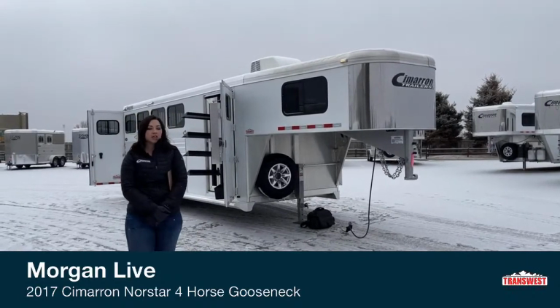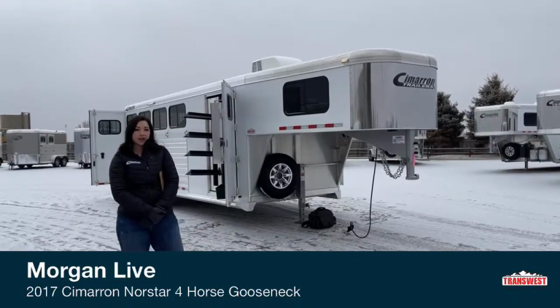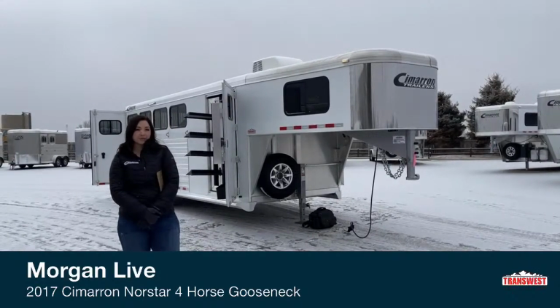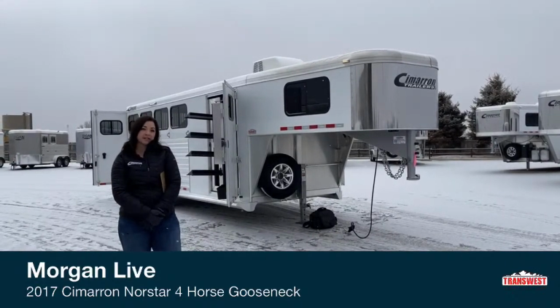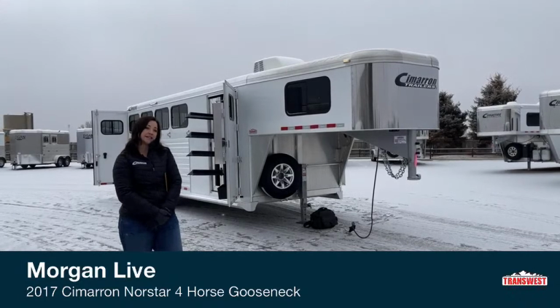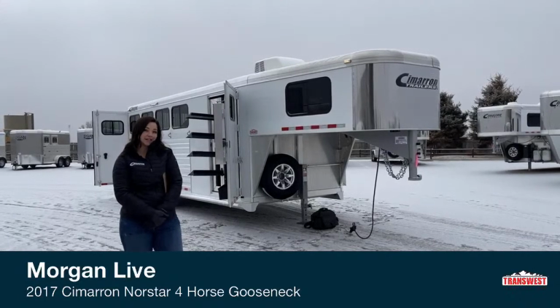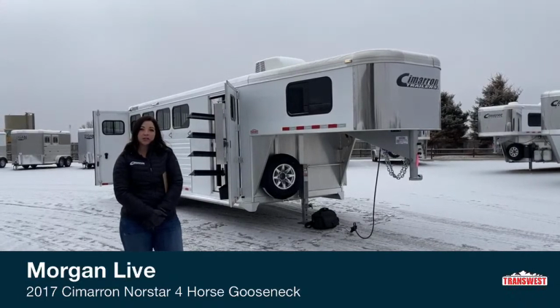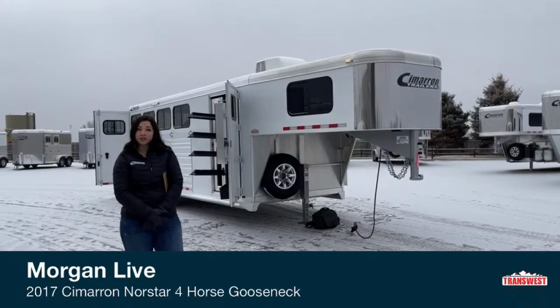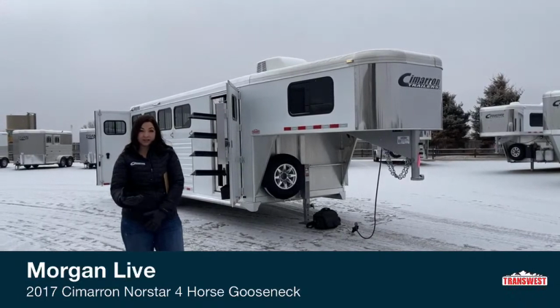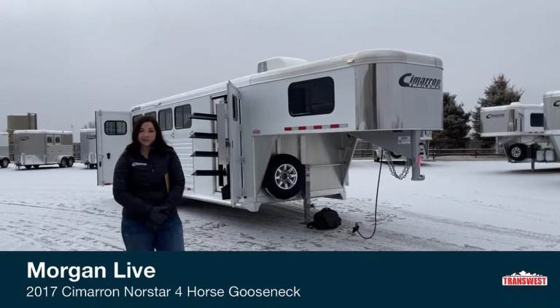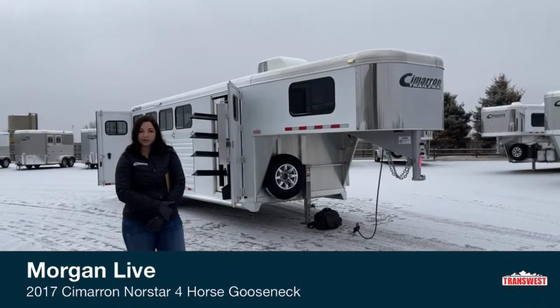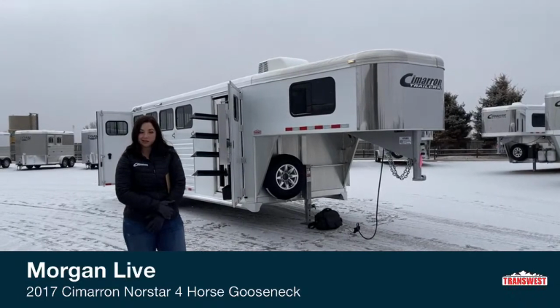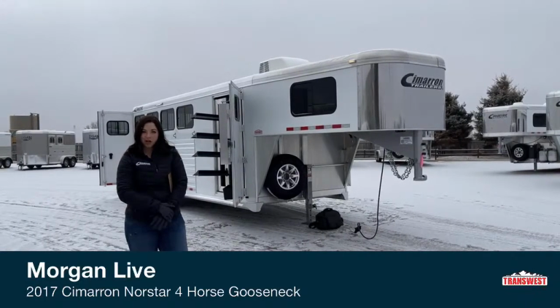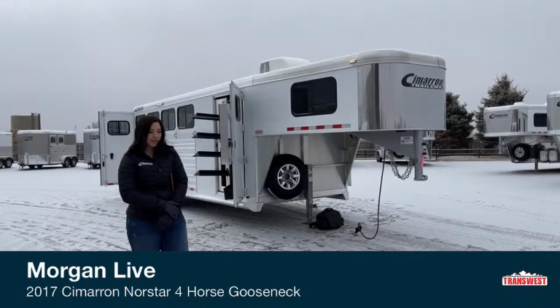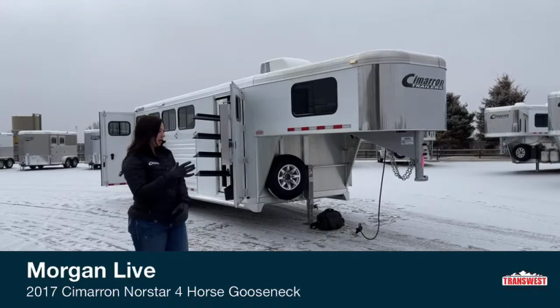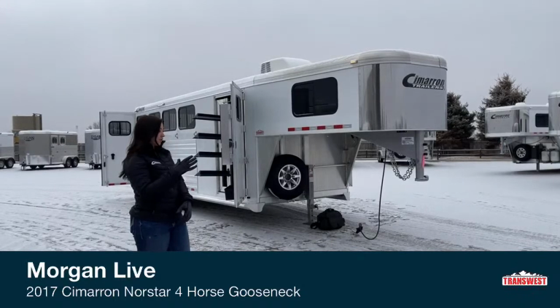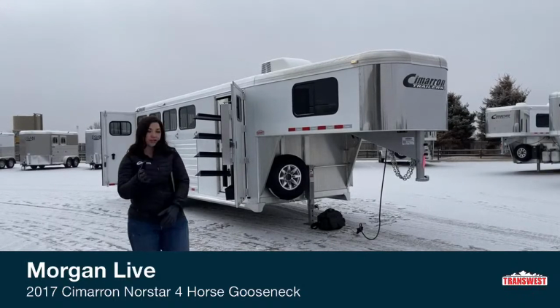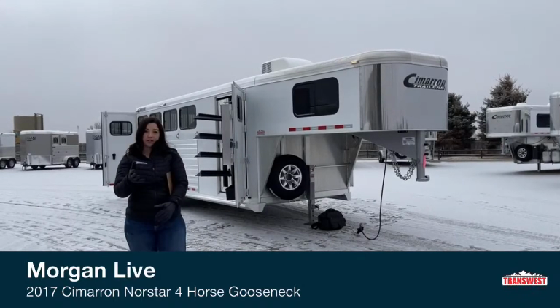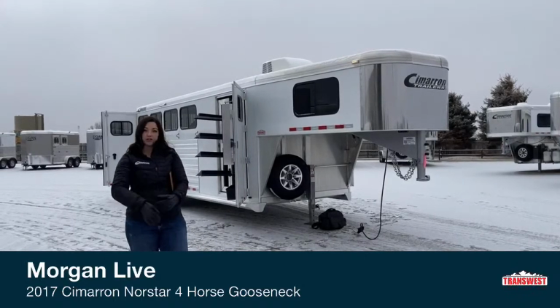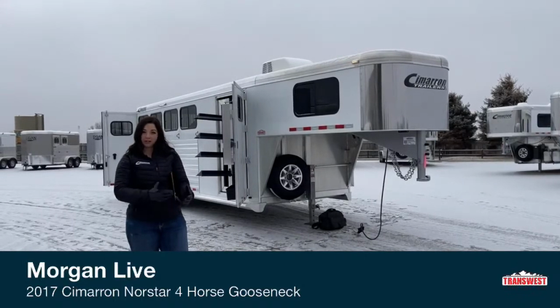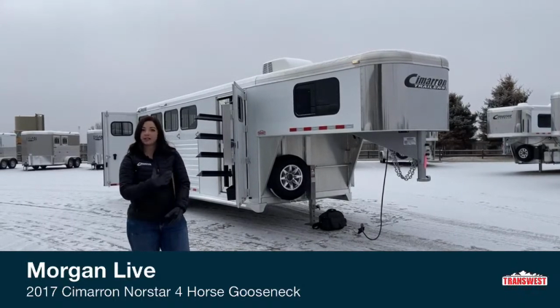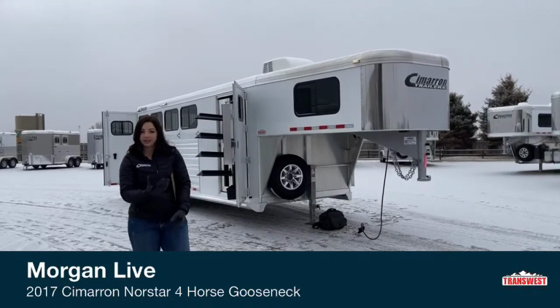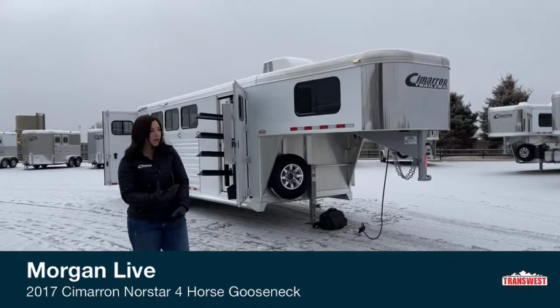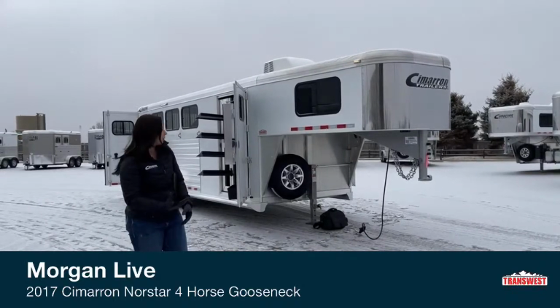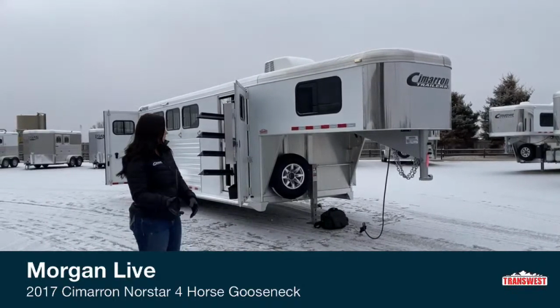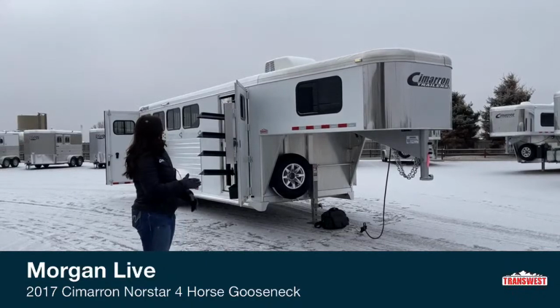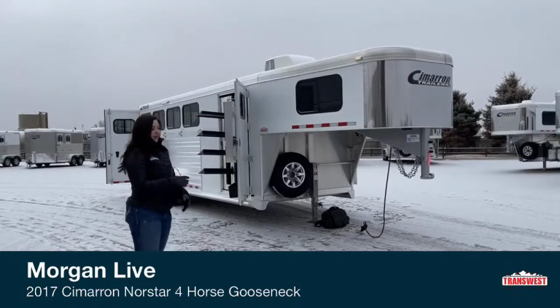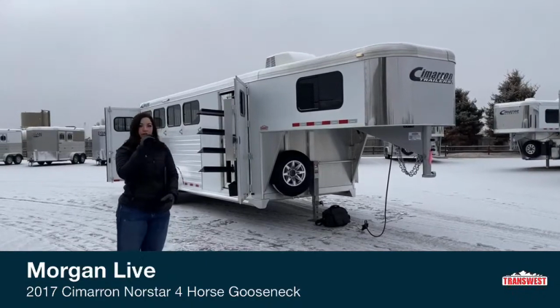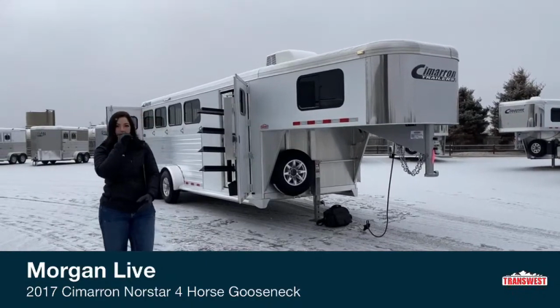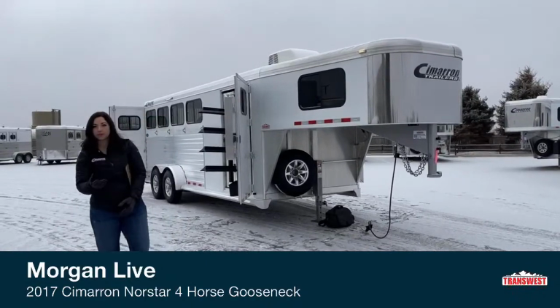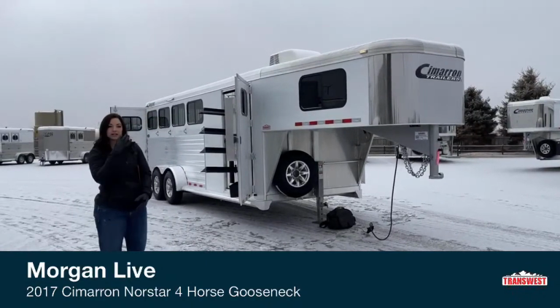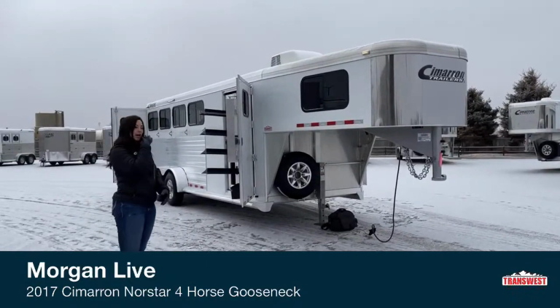This trailer has been upgraded. It's got an AC on top, so you're able to run that in the summer when it's hot. It's got the 30-amp on it as well, so you plug it in and that's how you run the AC. If you guys have questions while we go through, please don't hesitate to ask.